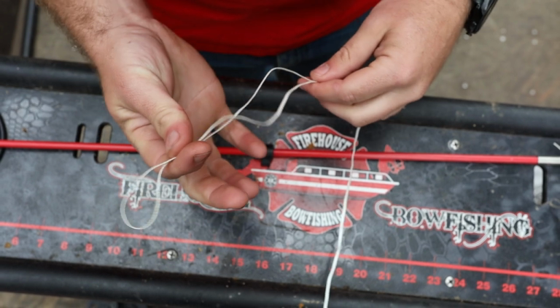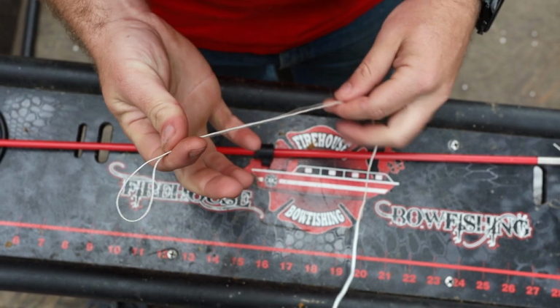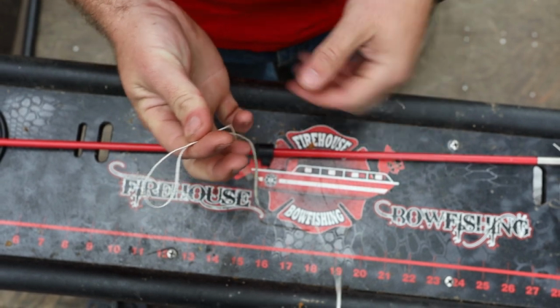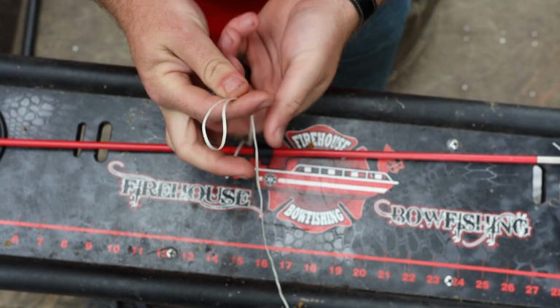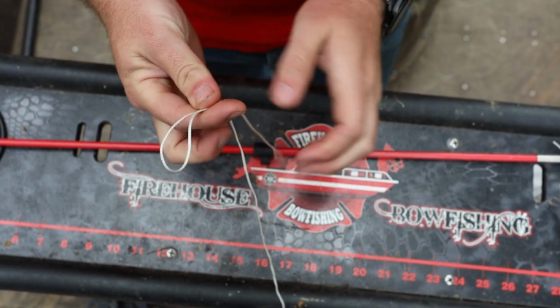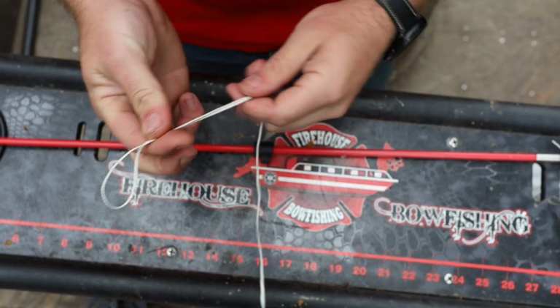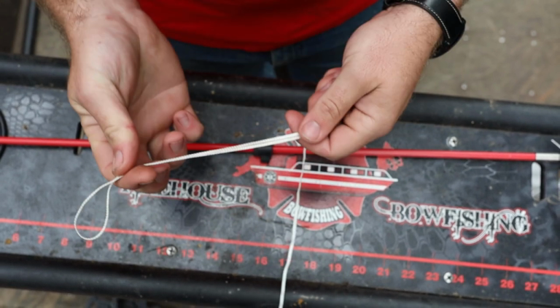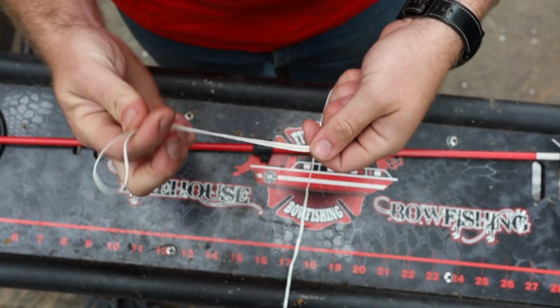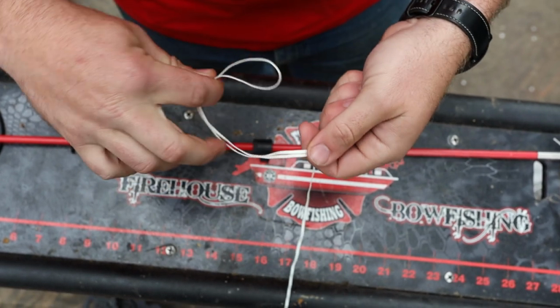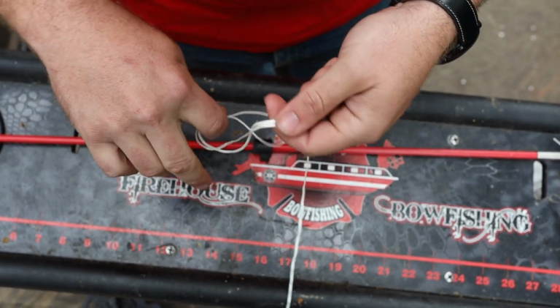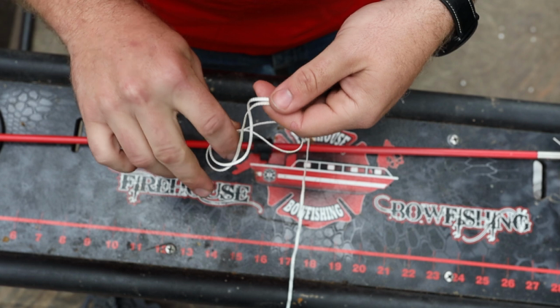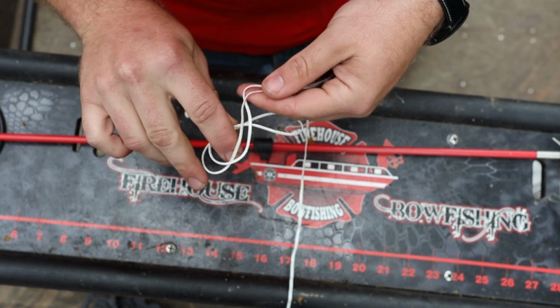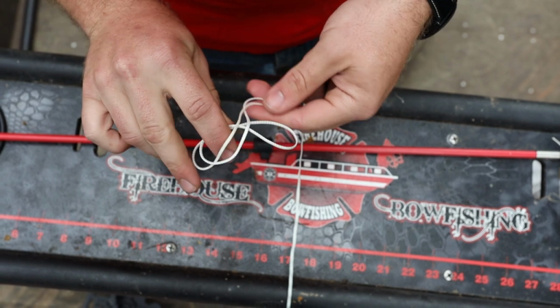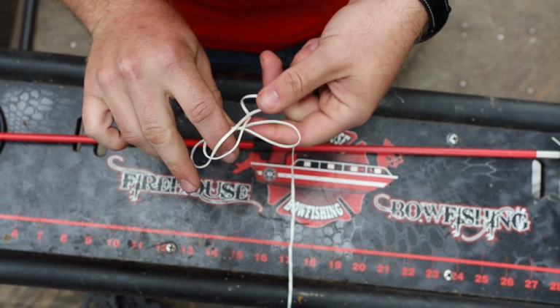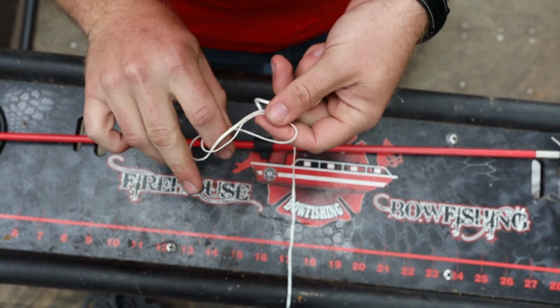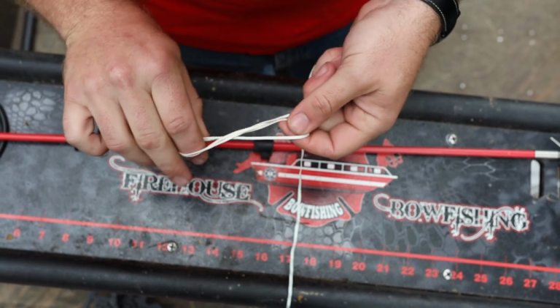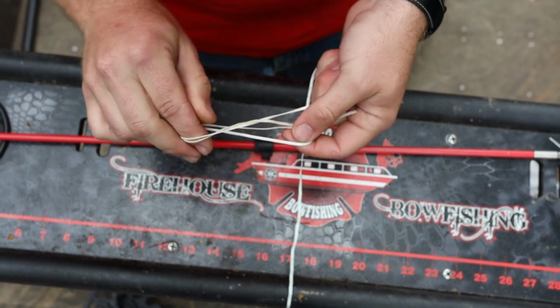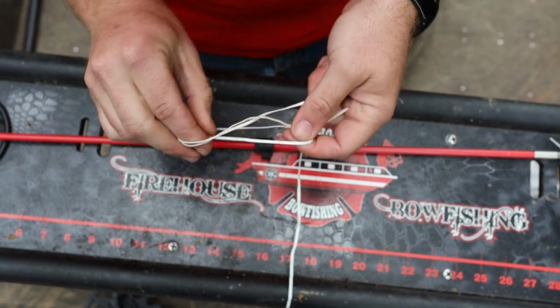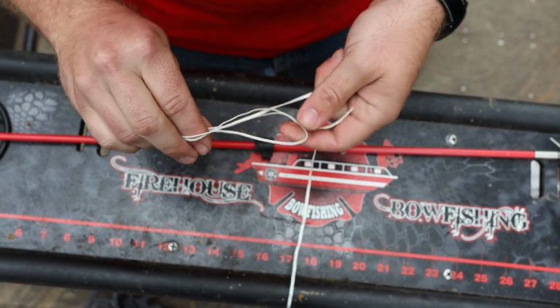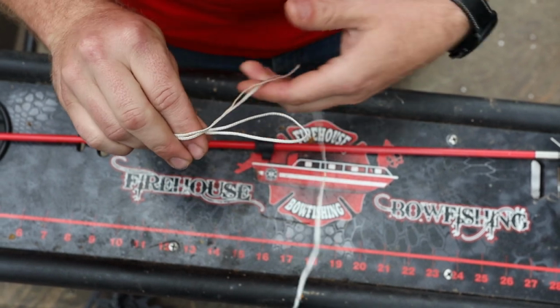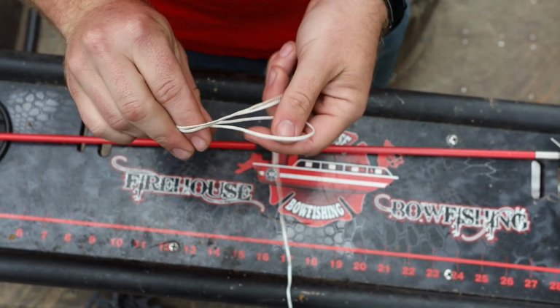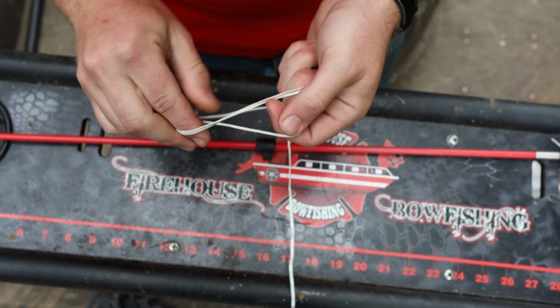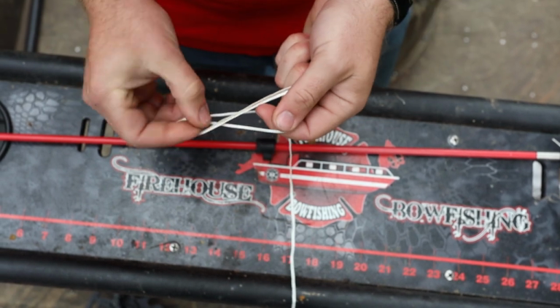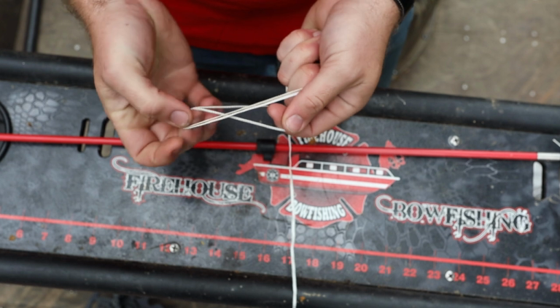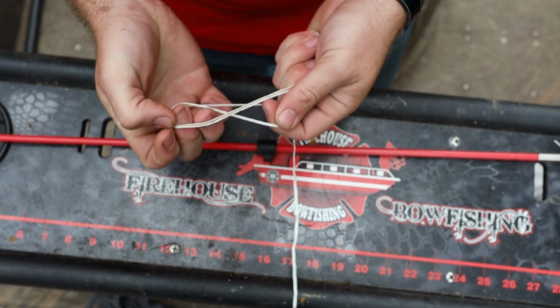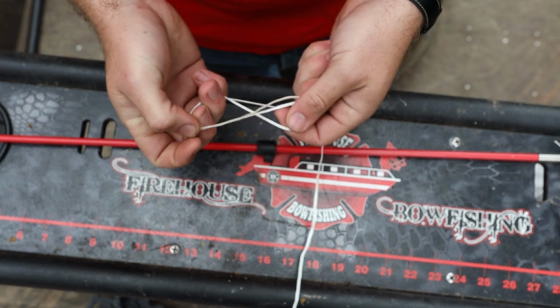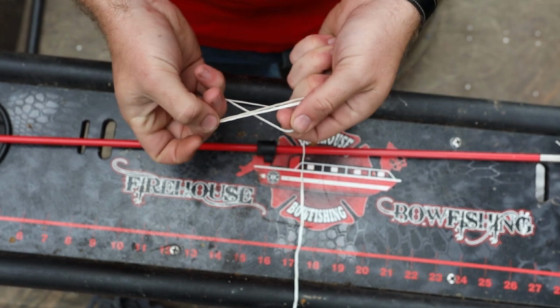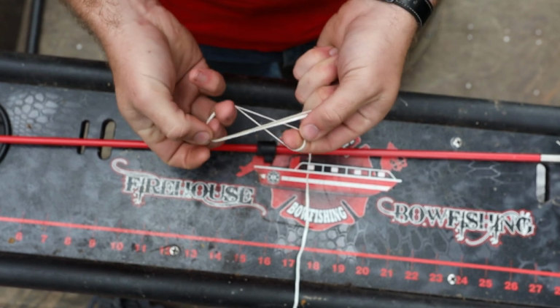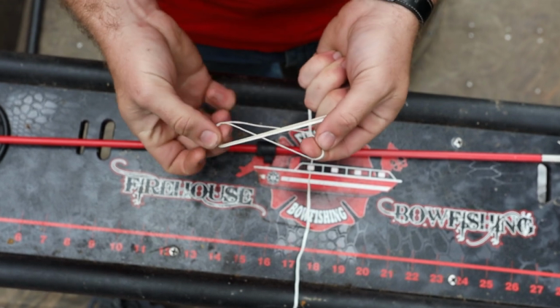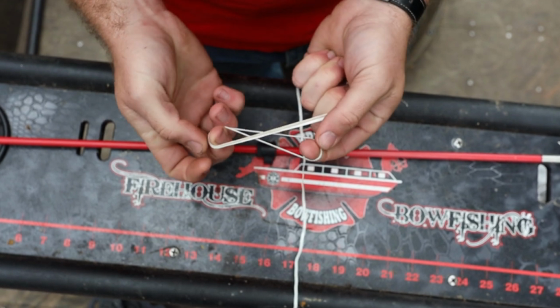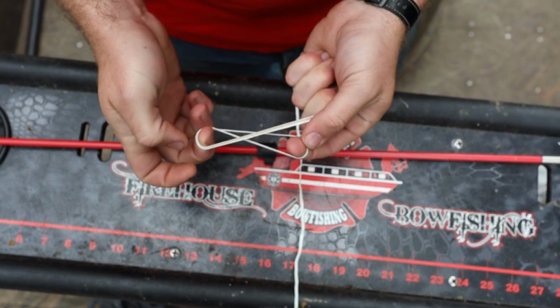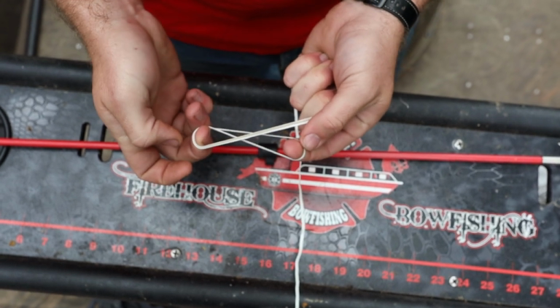I've made a loop. So I'm going to take that loop, I'm going to put it underneath the line and I've made myself a big number eight. You see there, it looks like an eight.